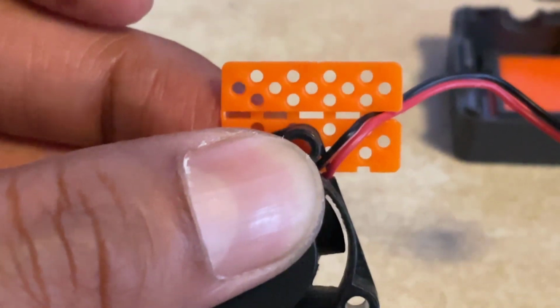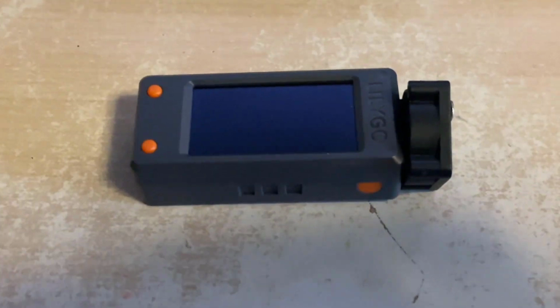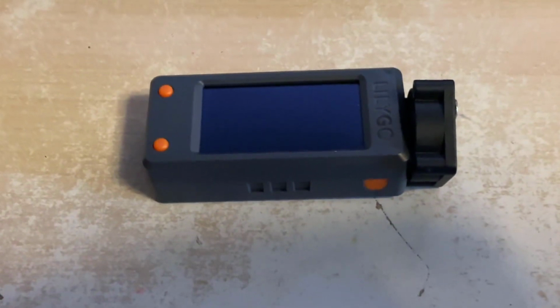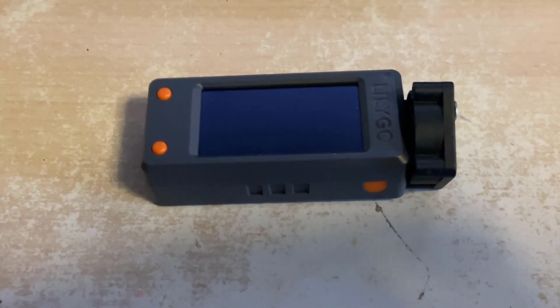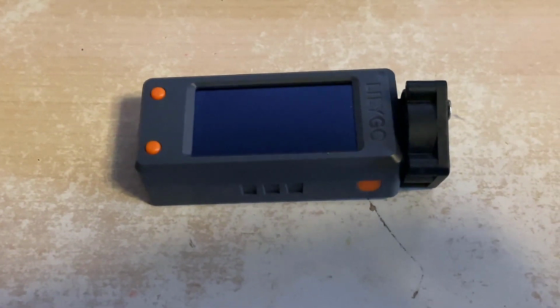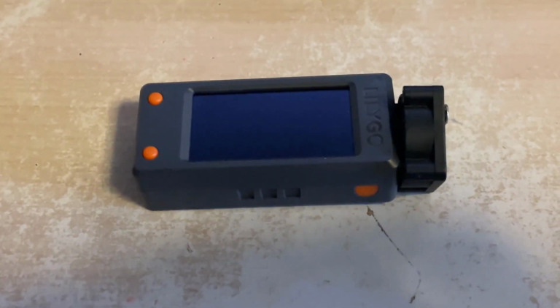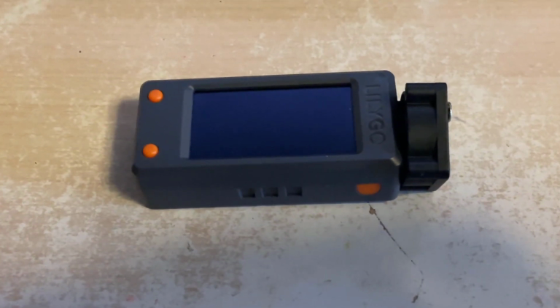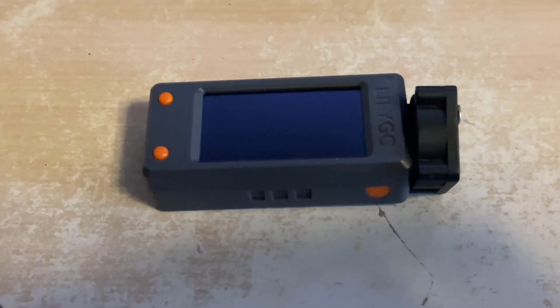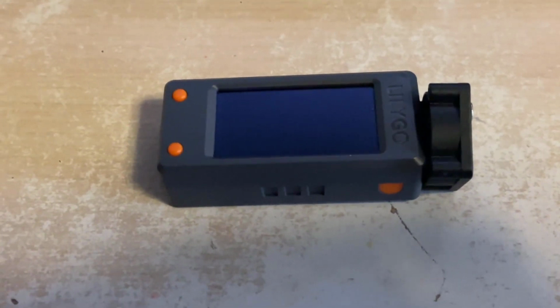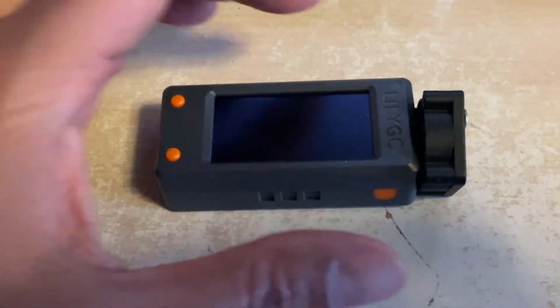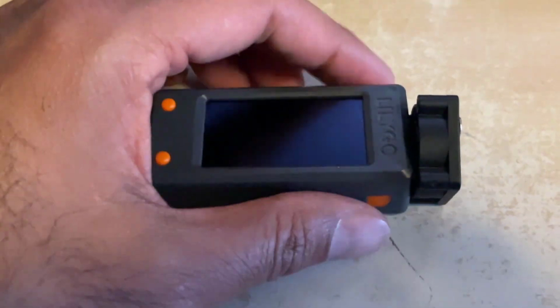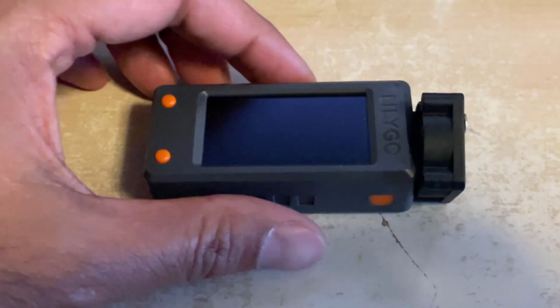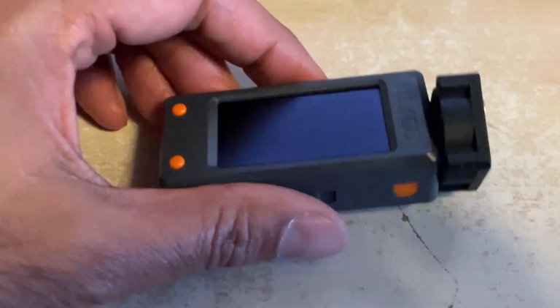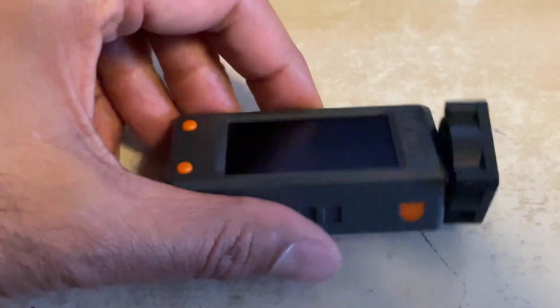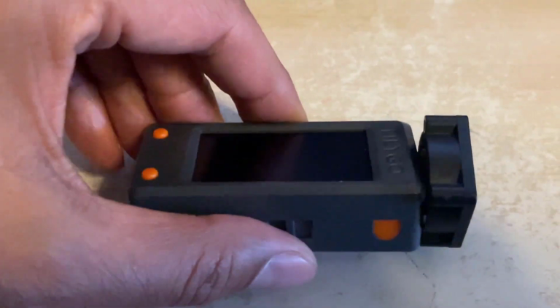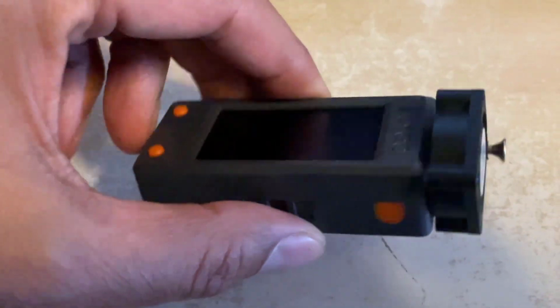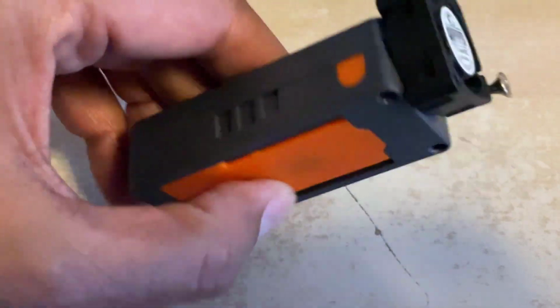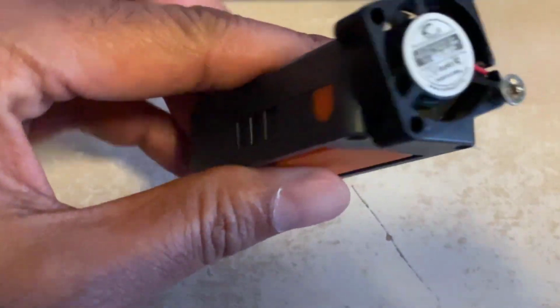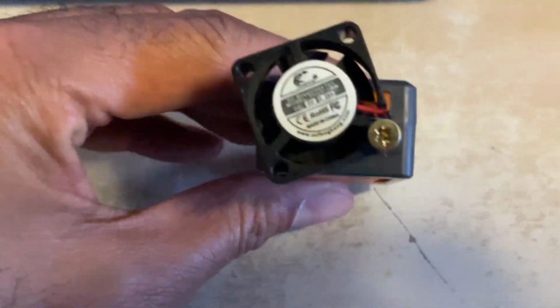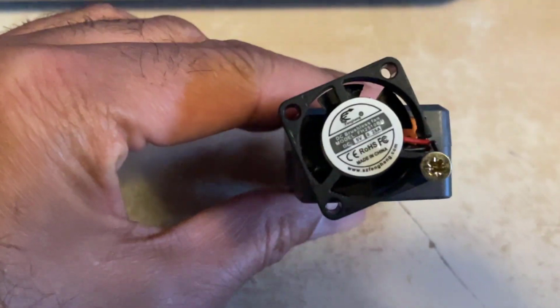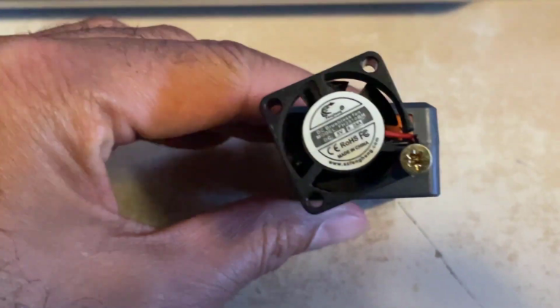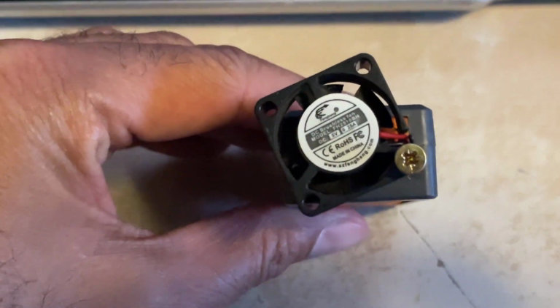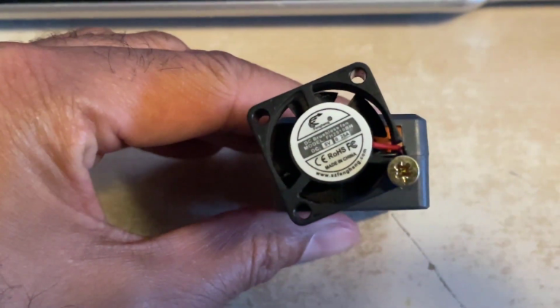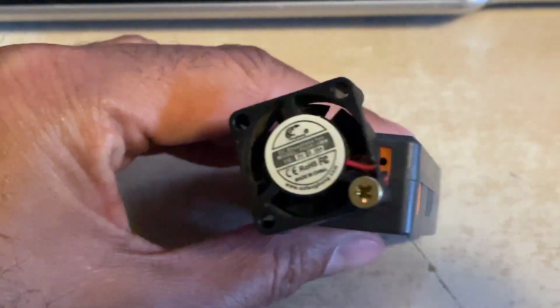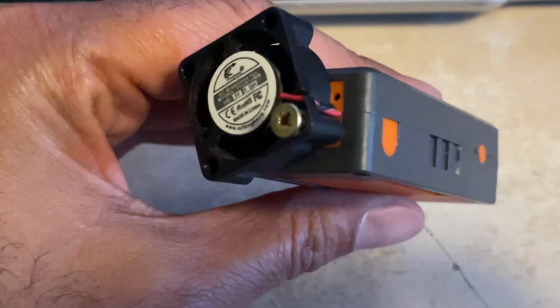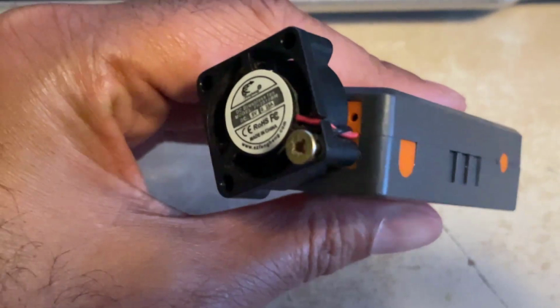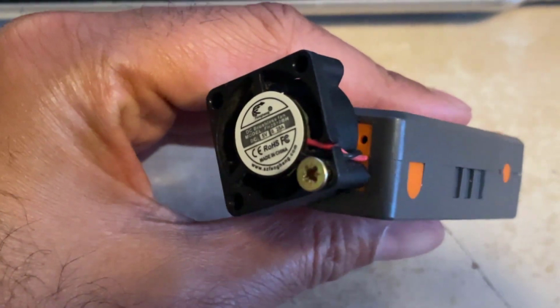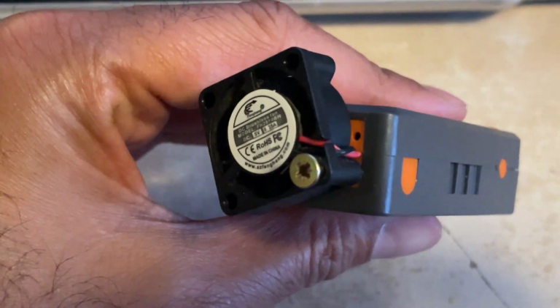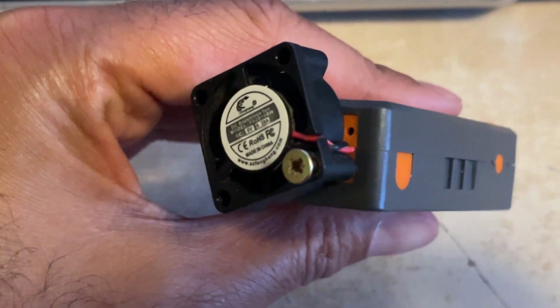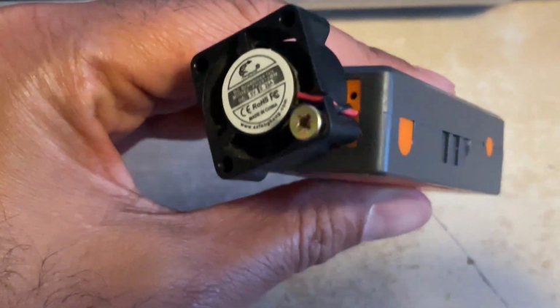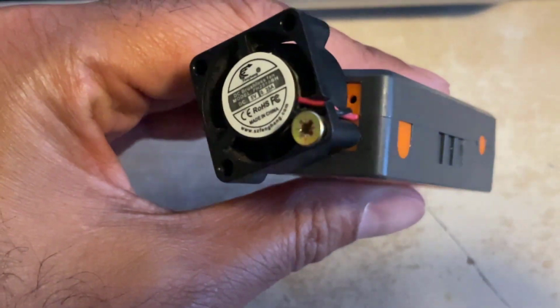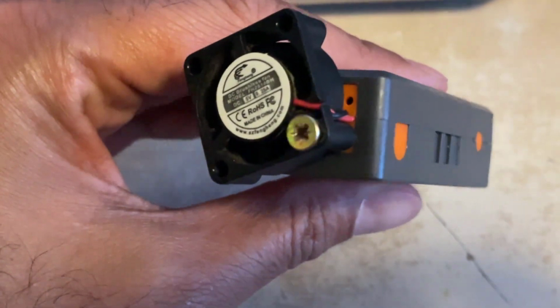There we go, all done - the mini fan is now installed and it looks like this. Just using one screw to go through one of the ventilation holes right there to hold it in place.